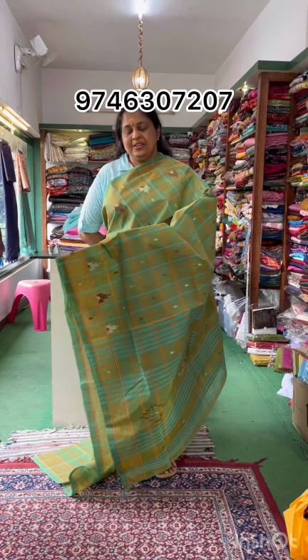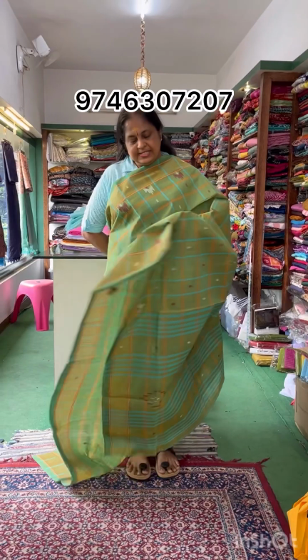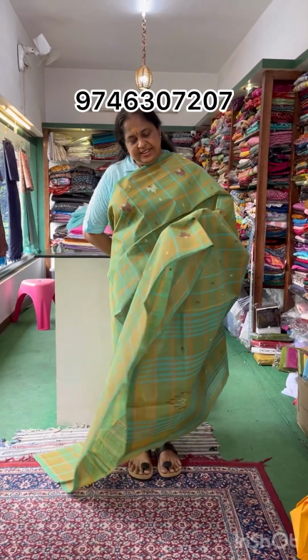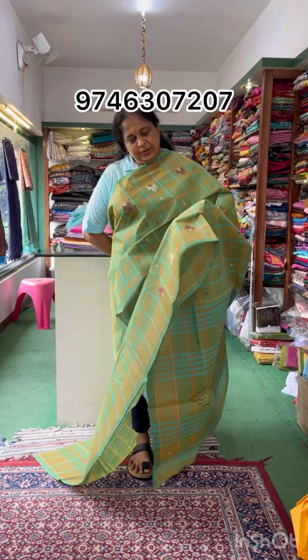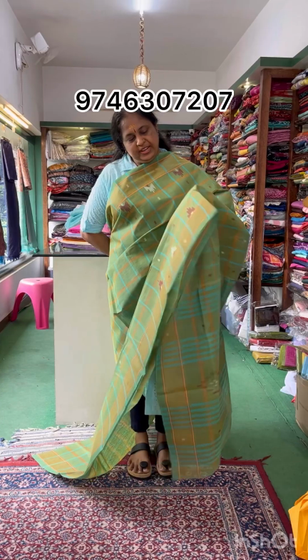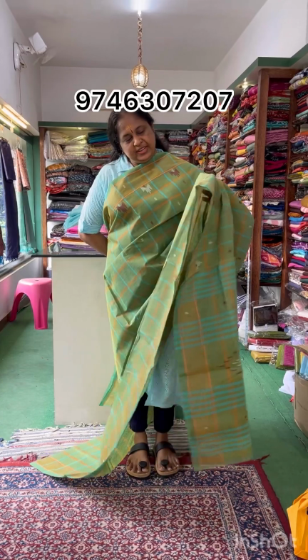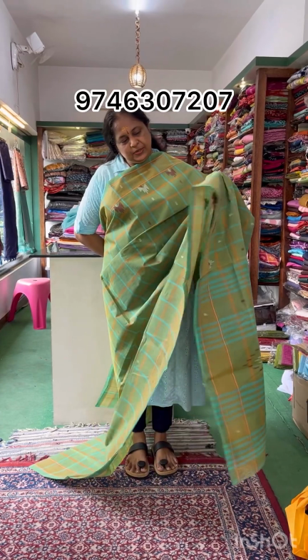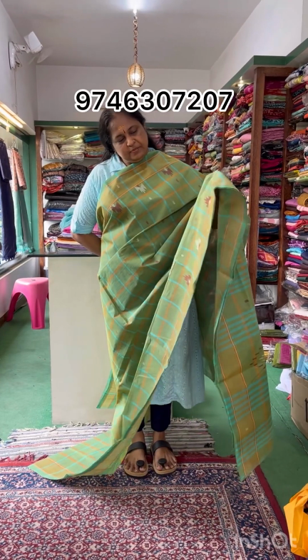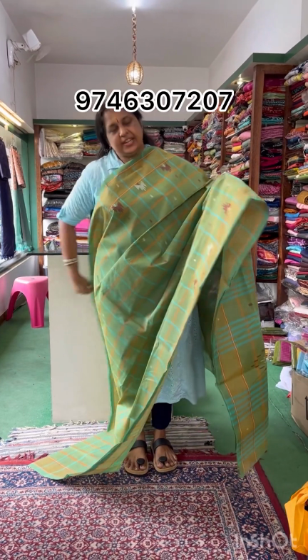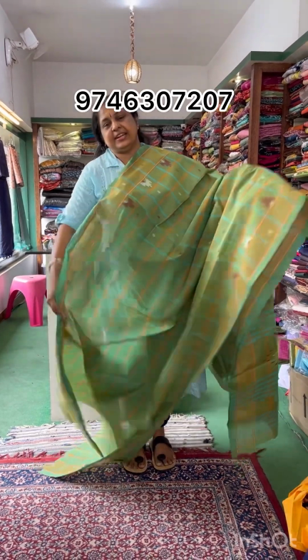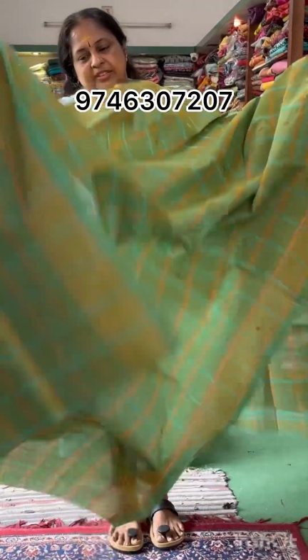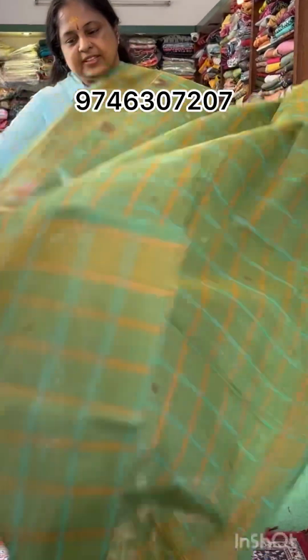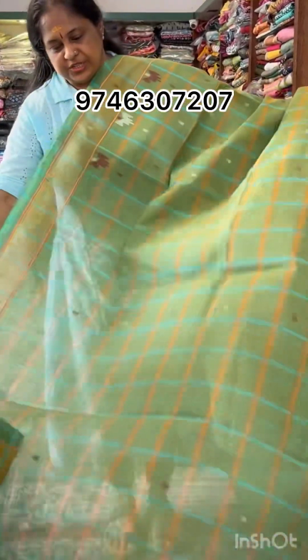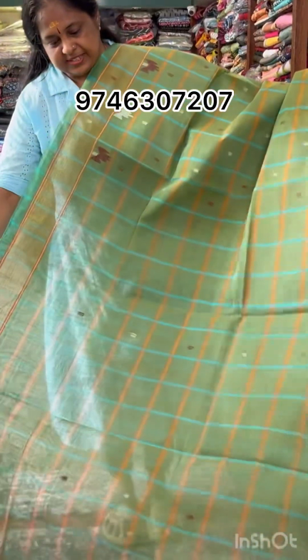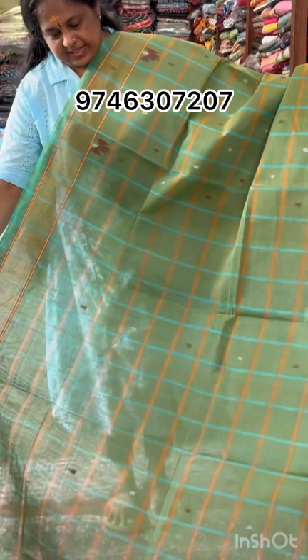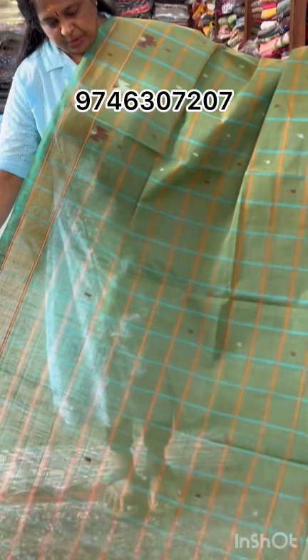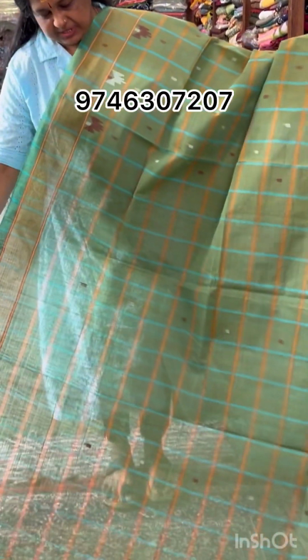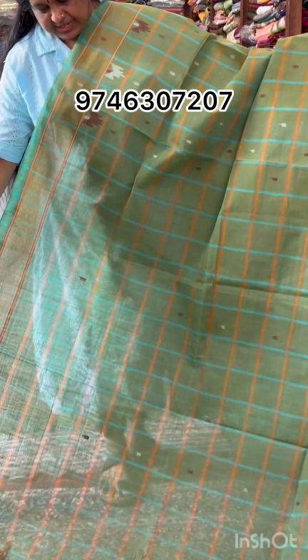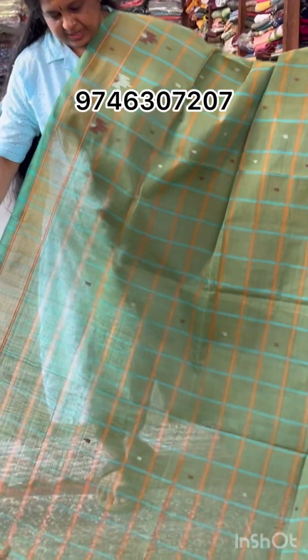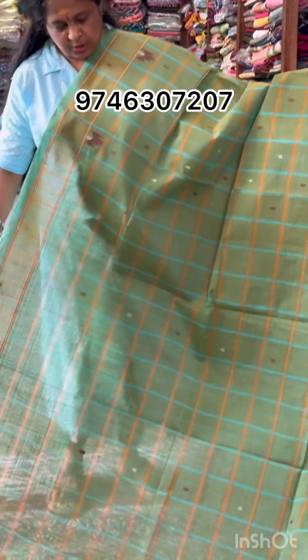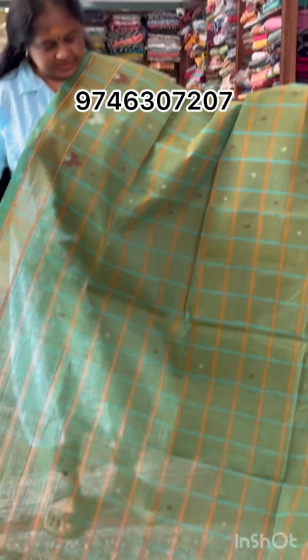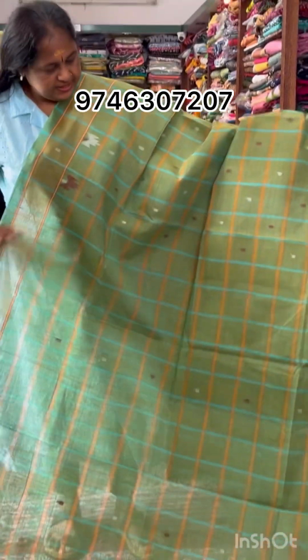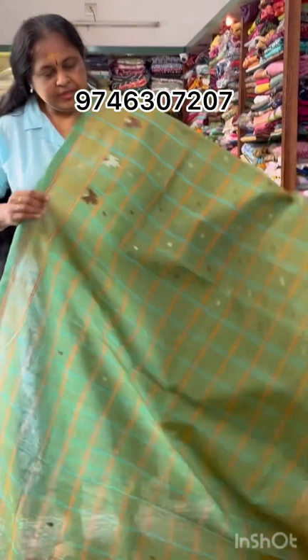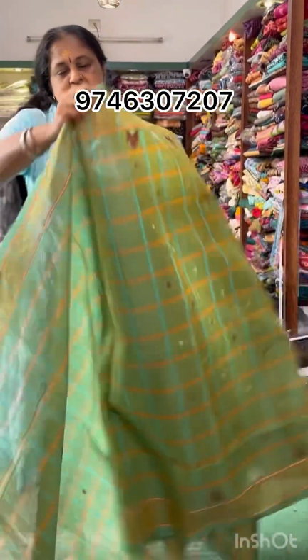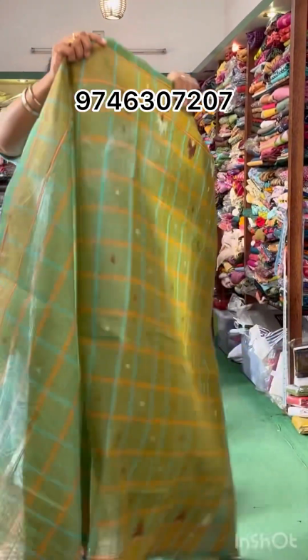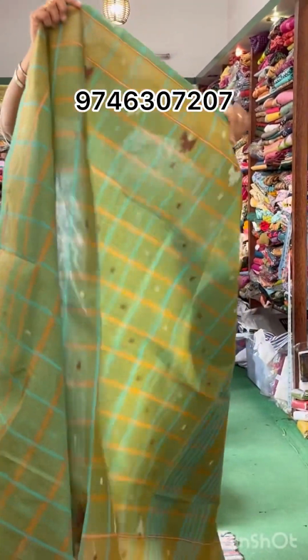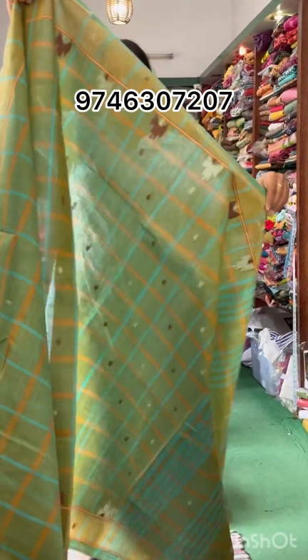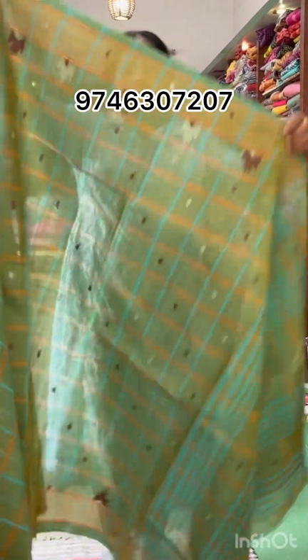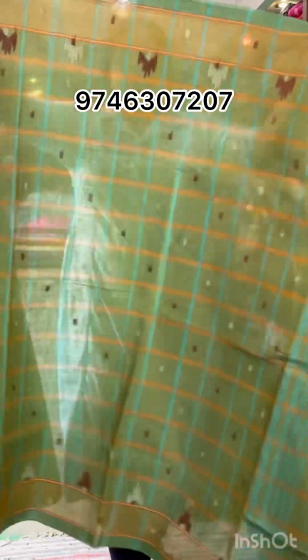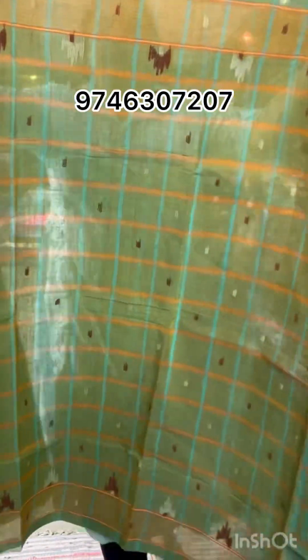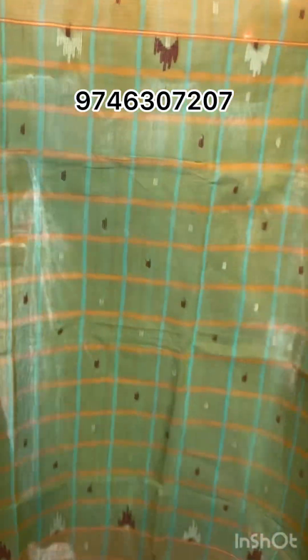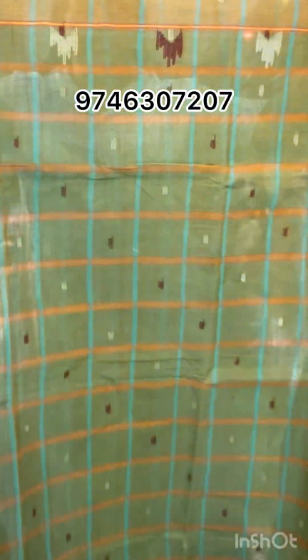The first sari is green, double shaded, with a check design. There are two sides of the border and there is thread work on it.